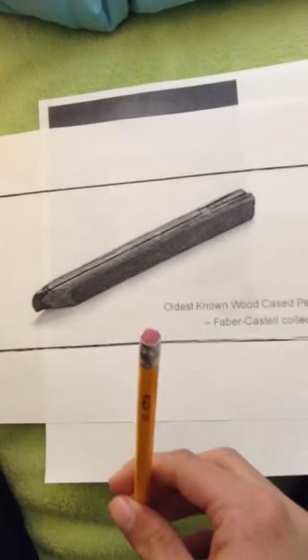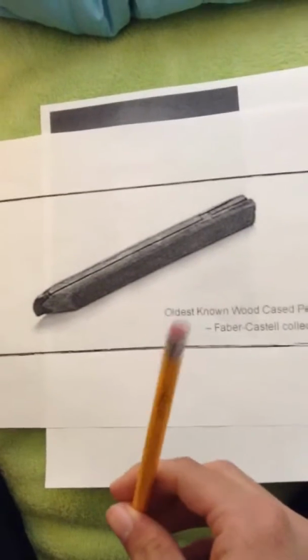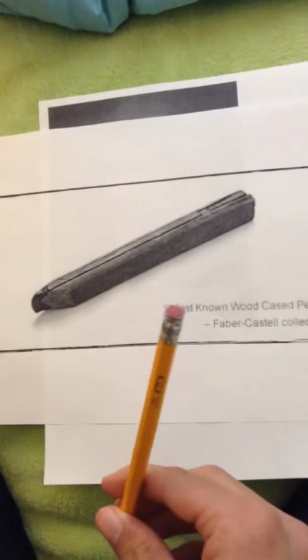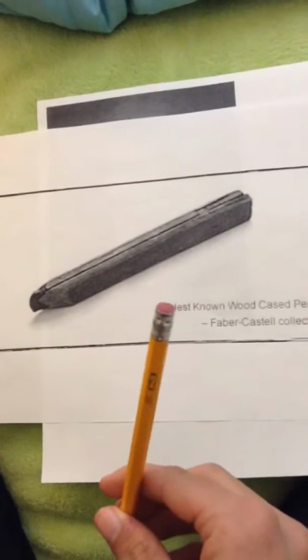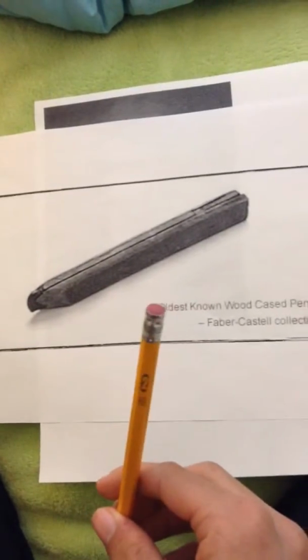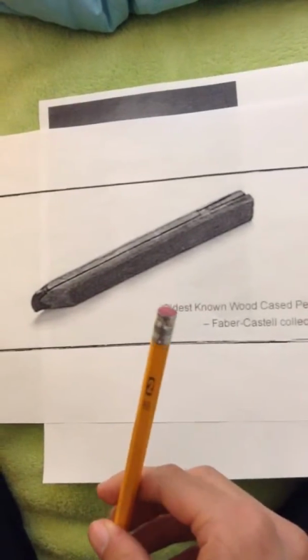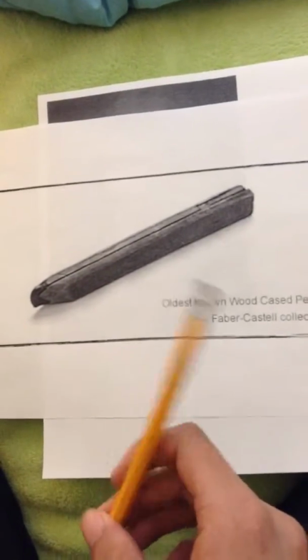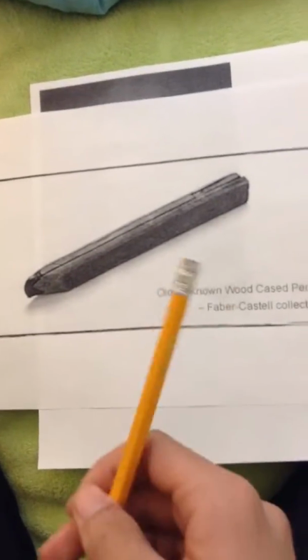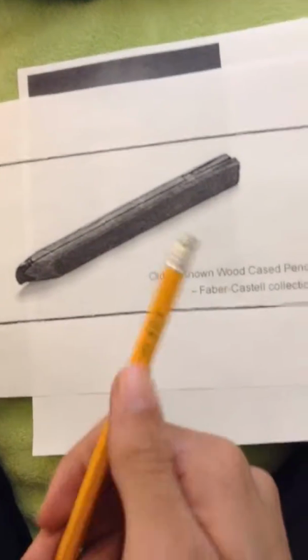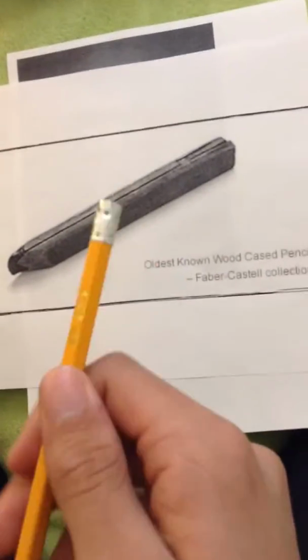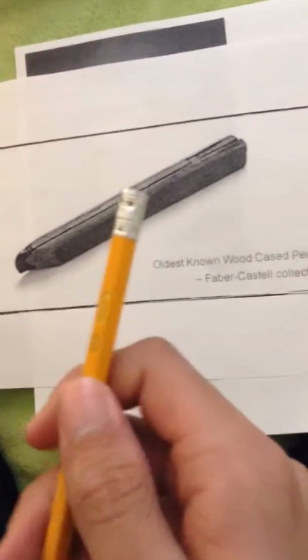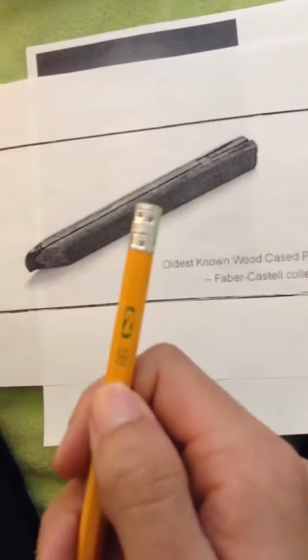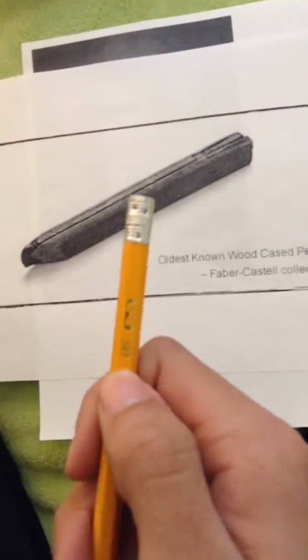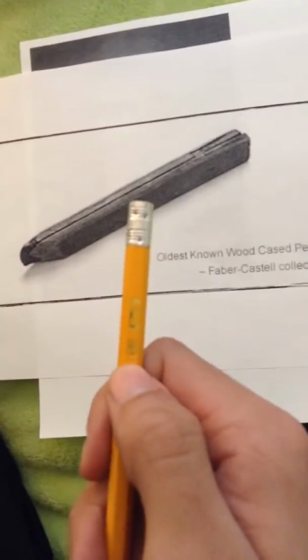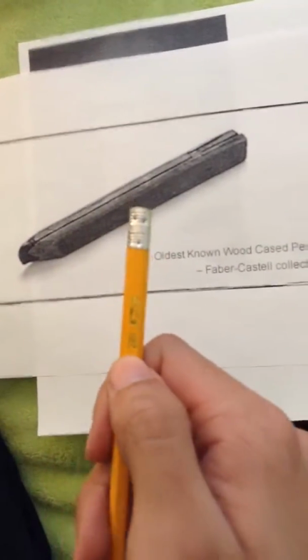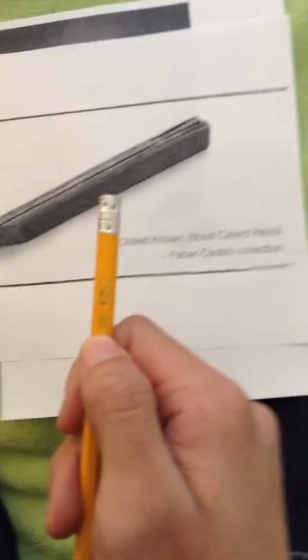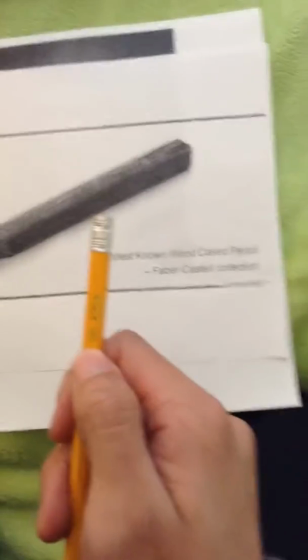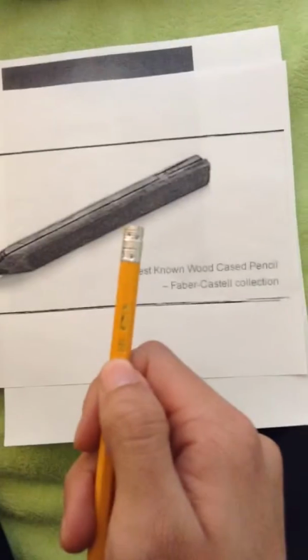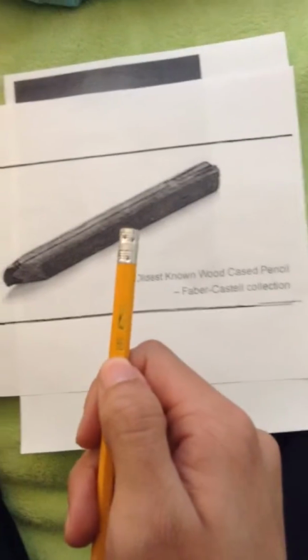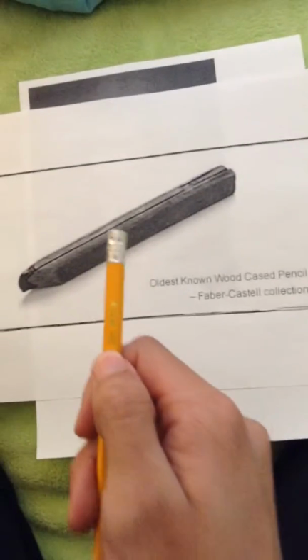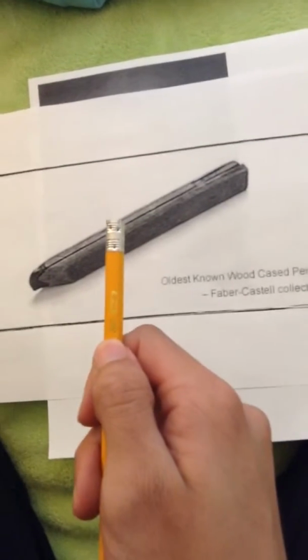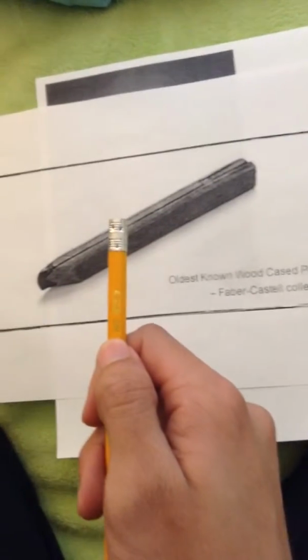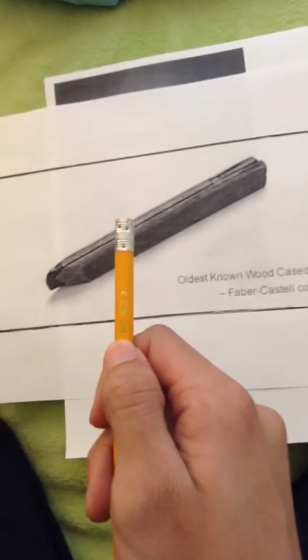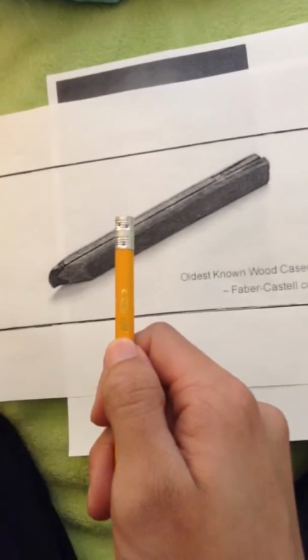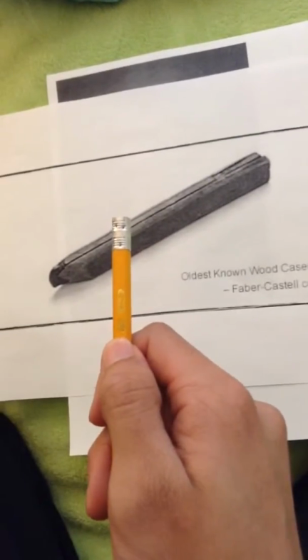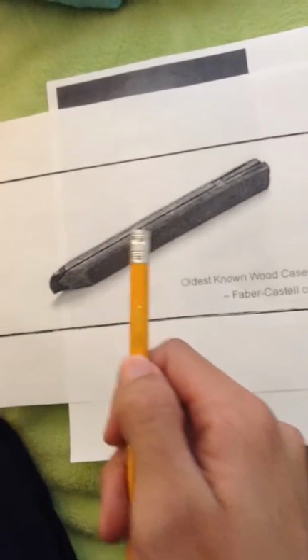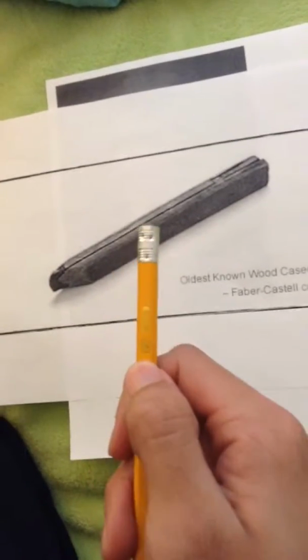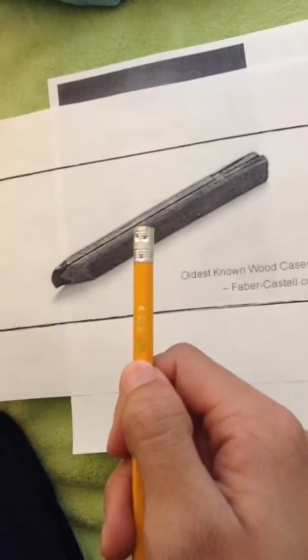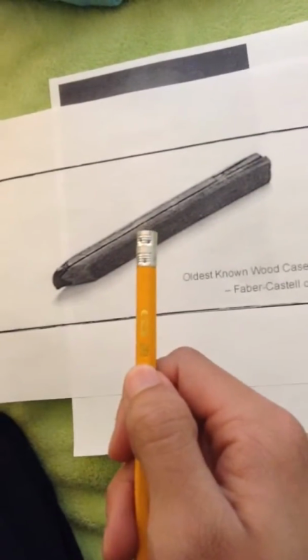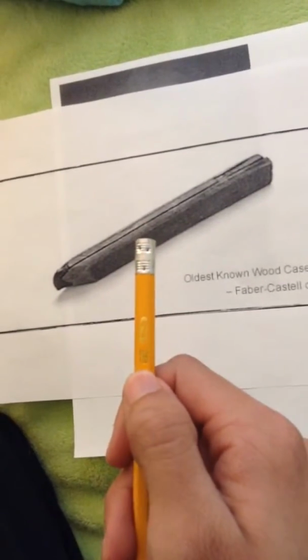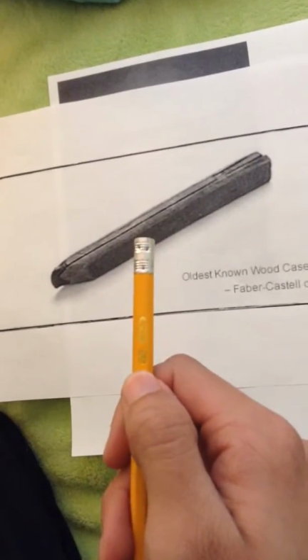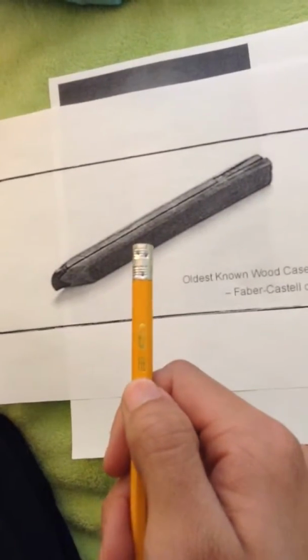And we also have the eraser. And as you can see, it says HB right there, which means hard.